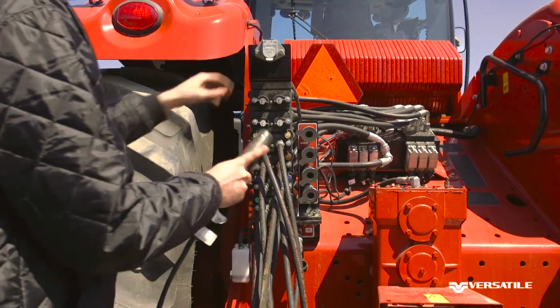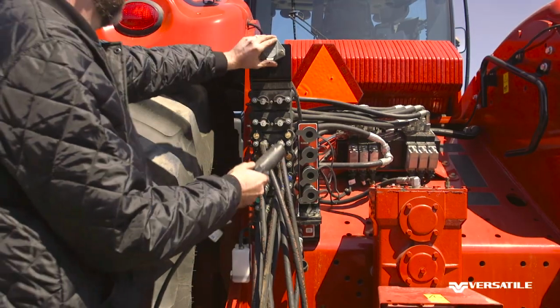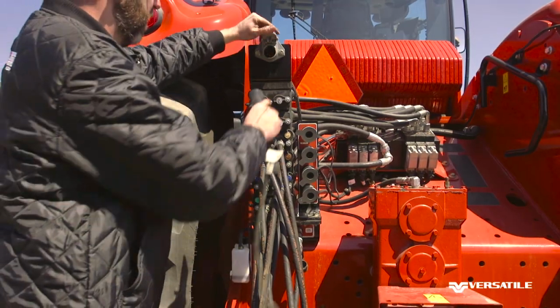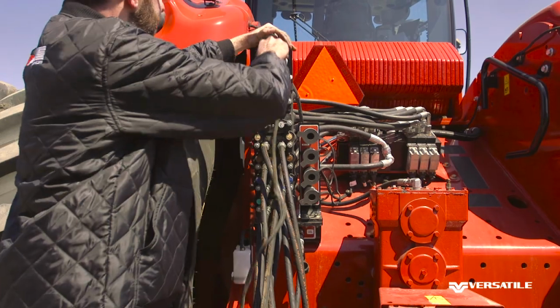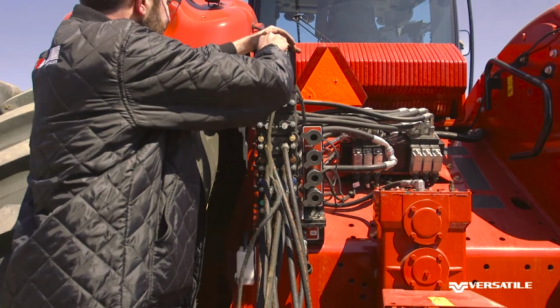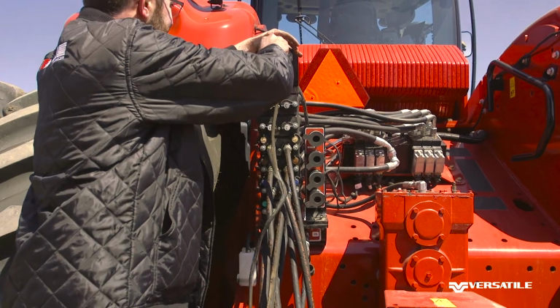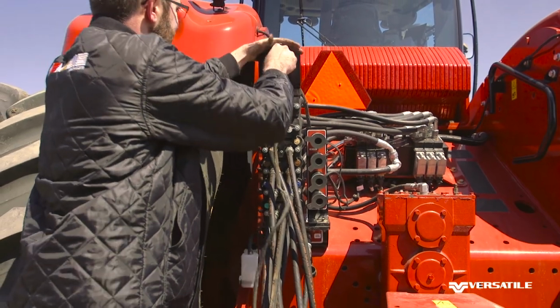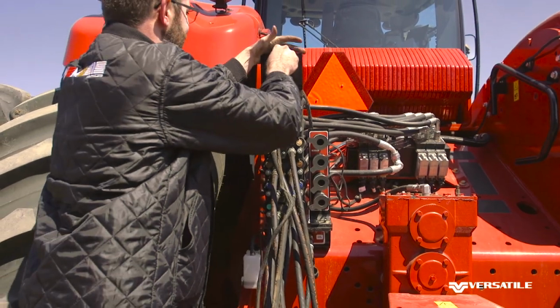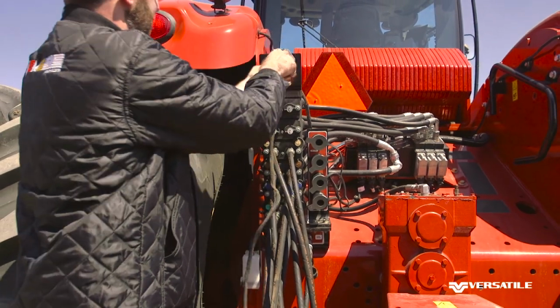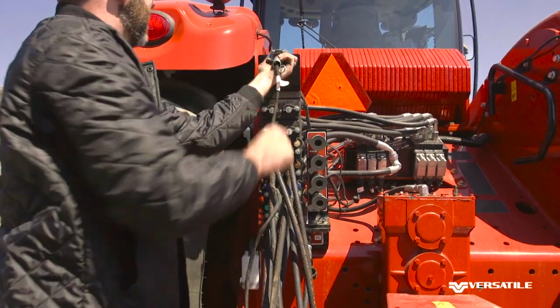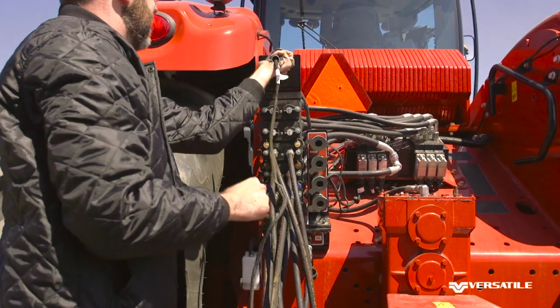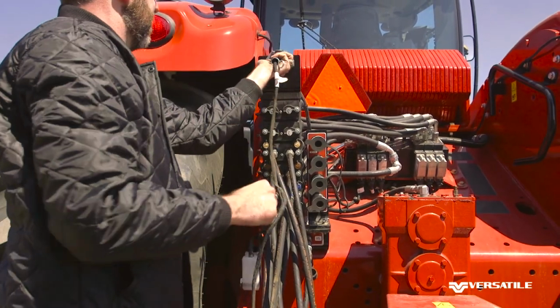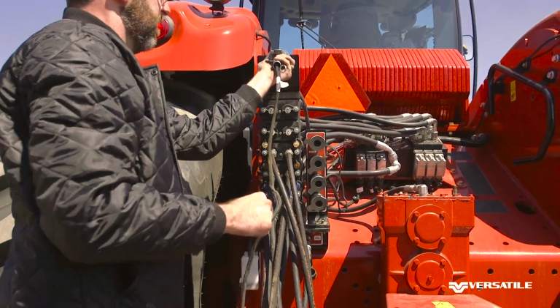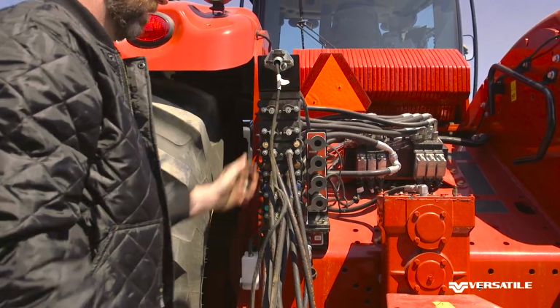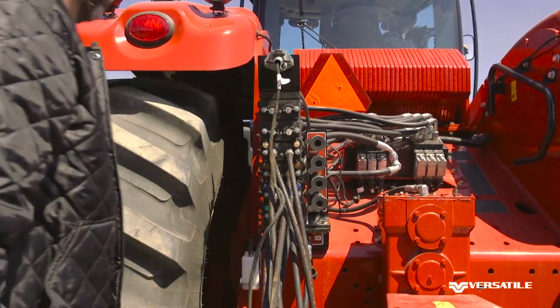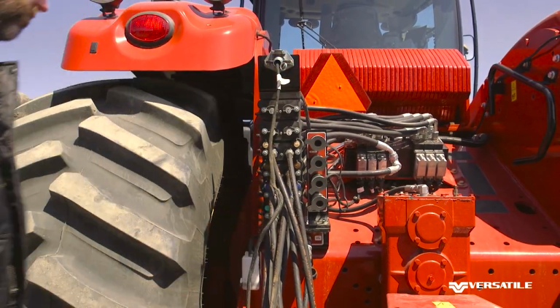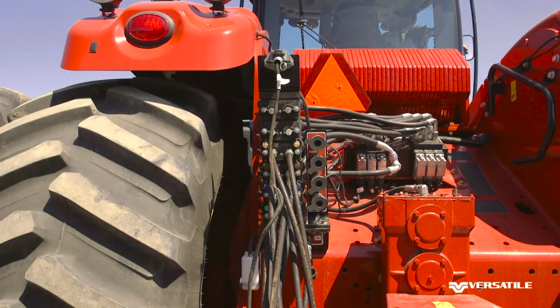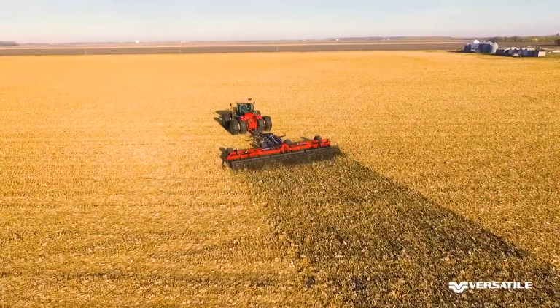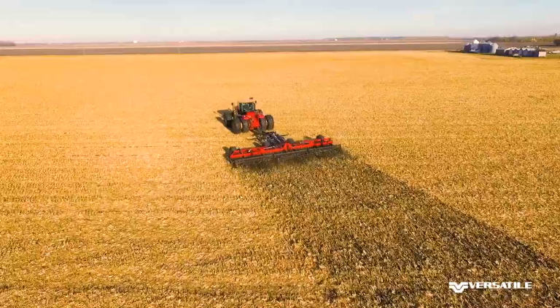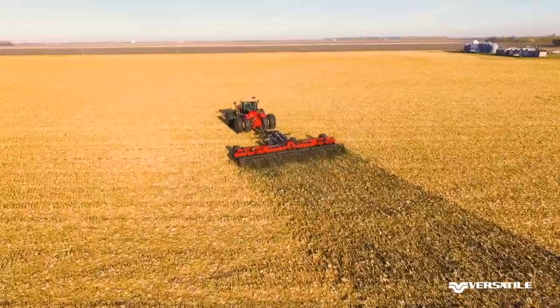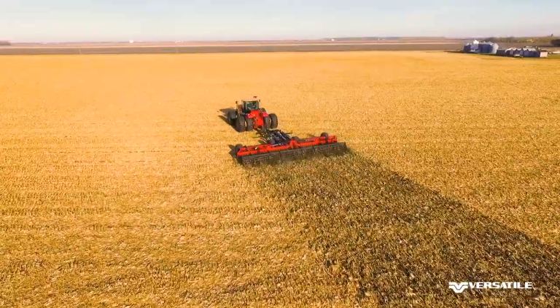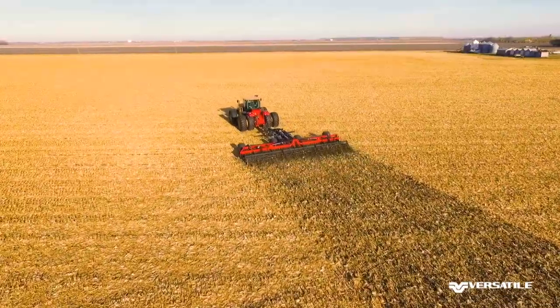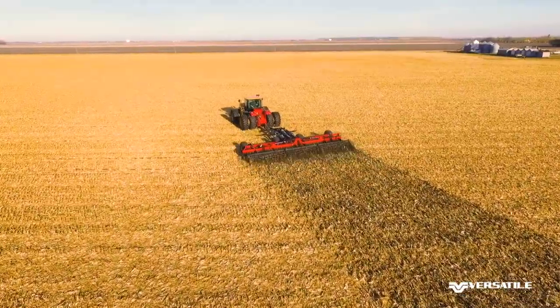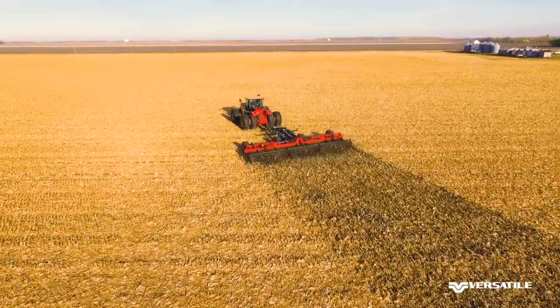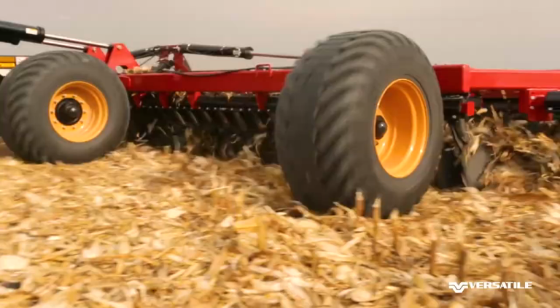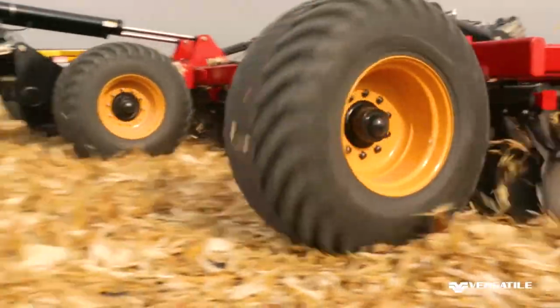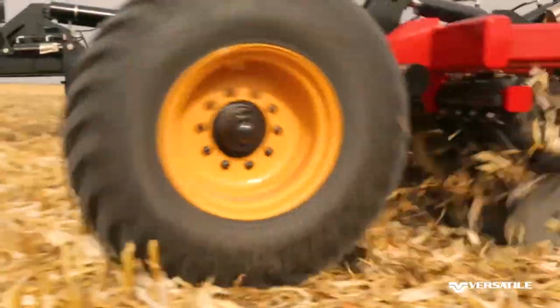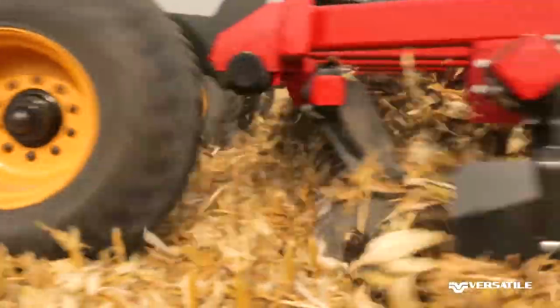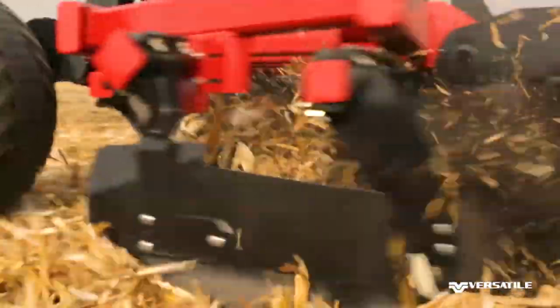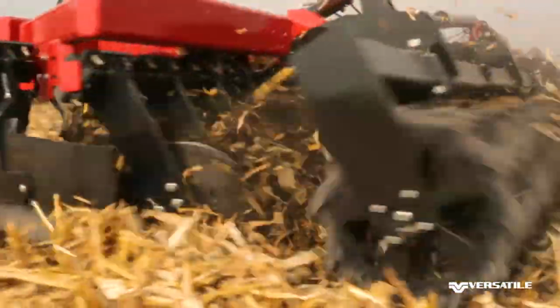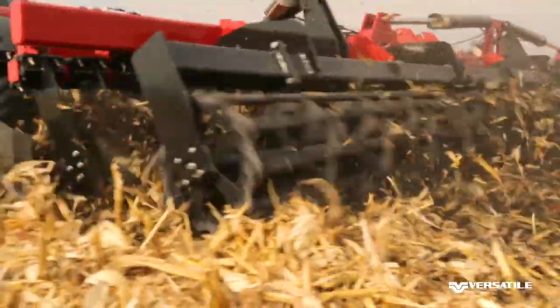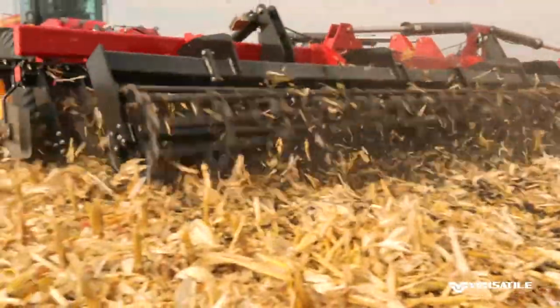Finally, insert the safety of the lighting plug into the tractor. This concludes our quick start guide on how to connect your Fiori high-speed disk to your tractor.